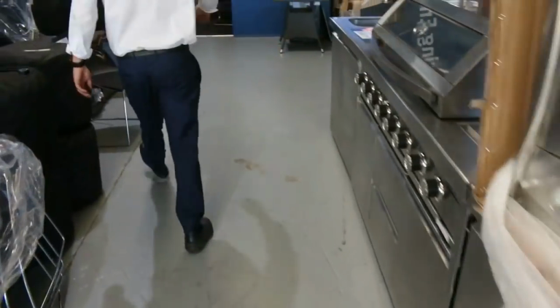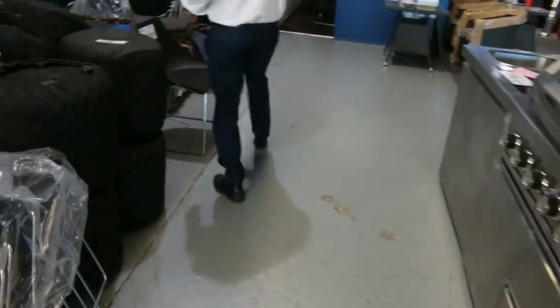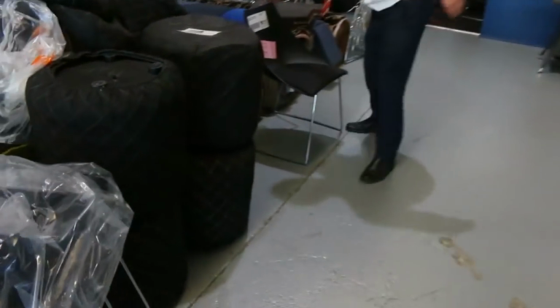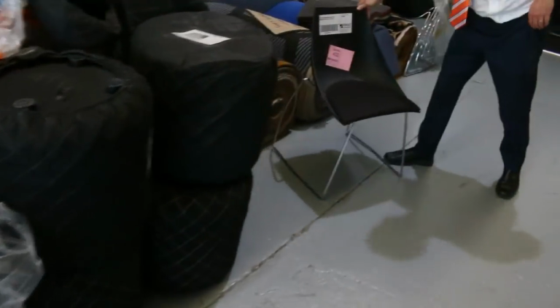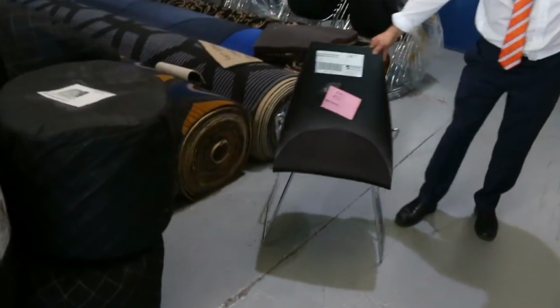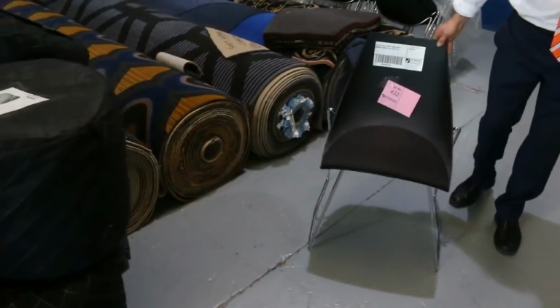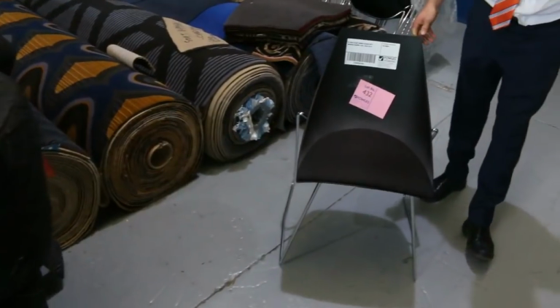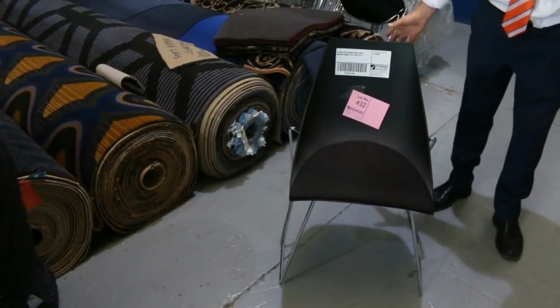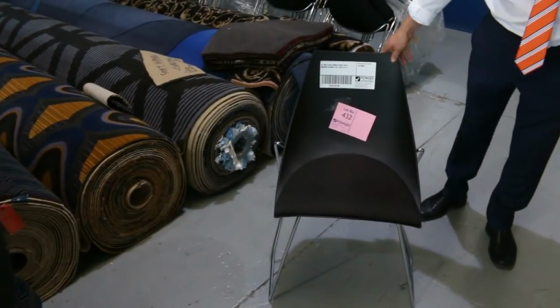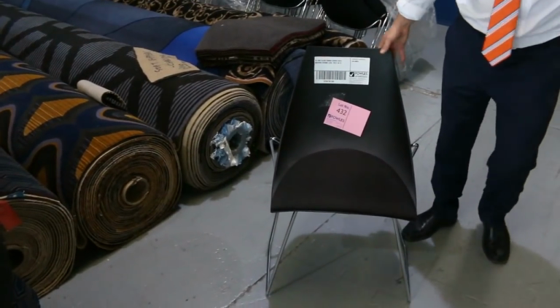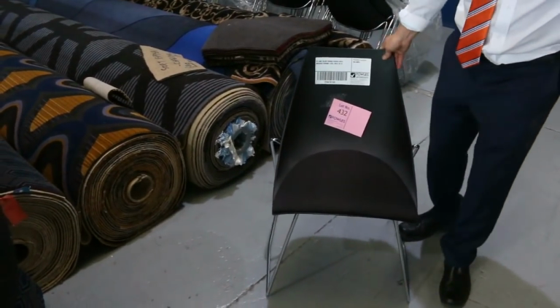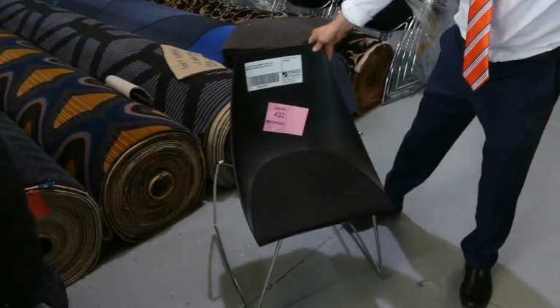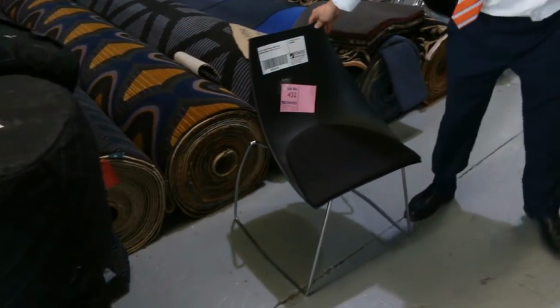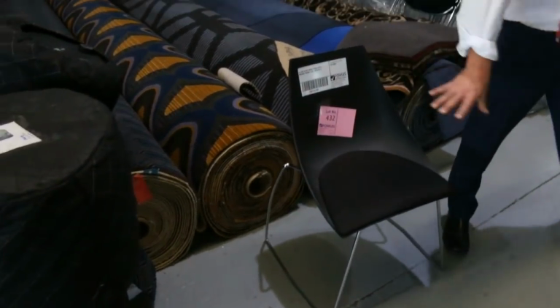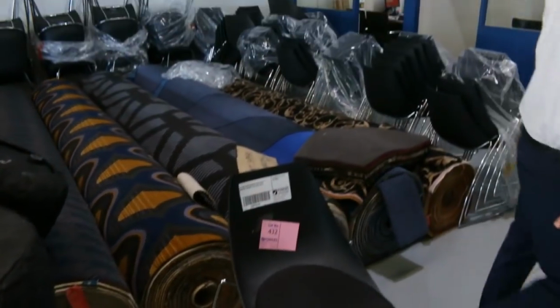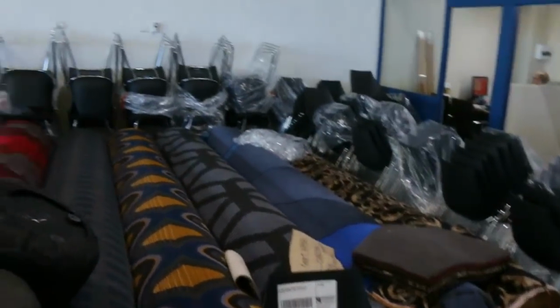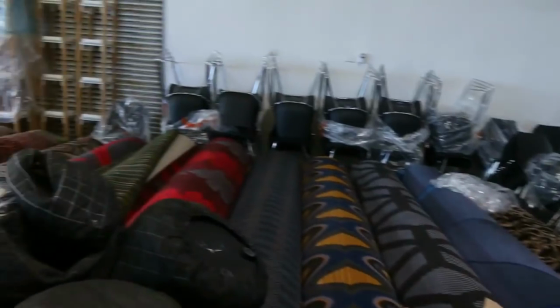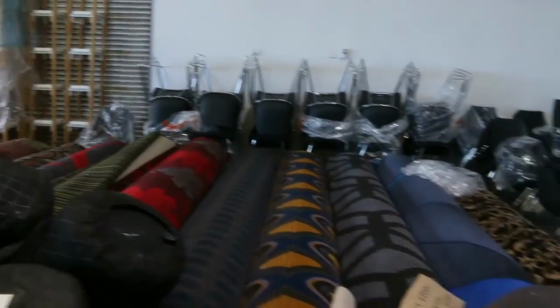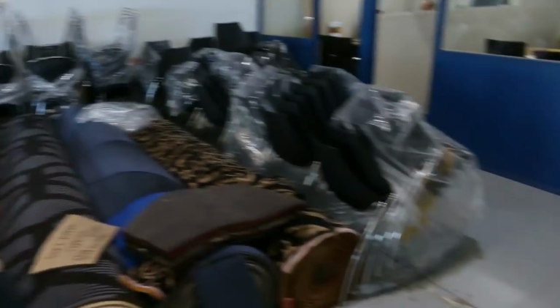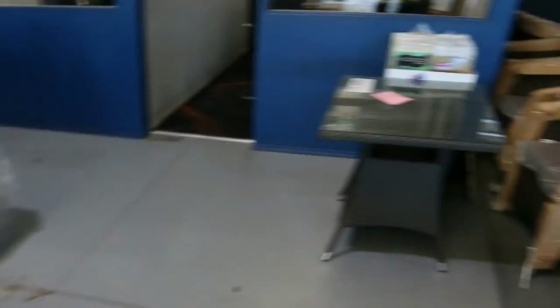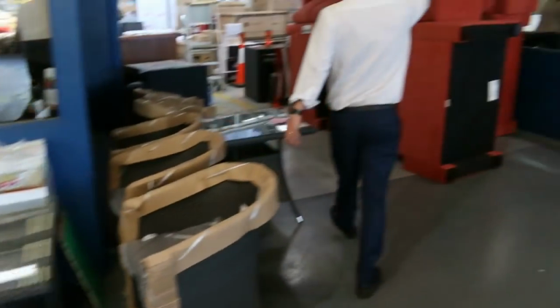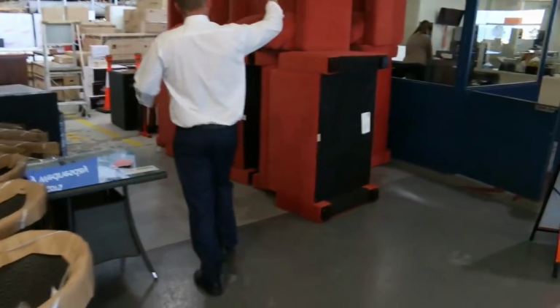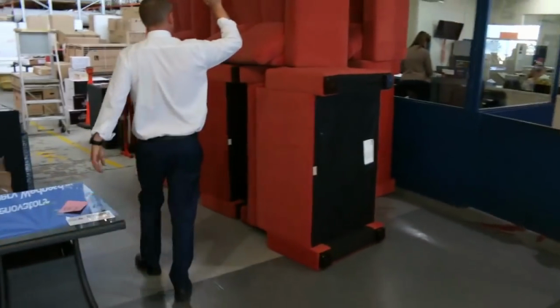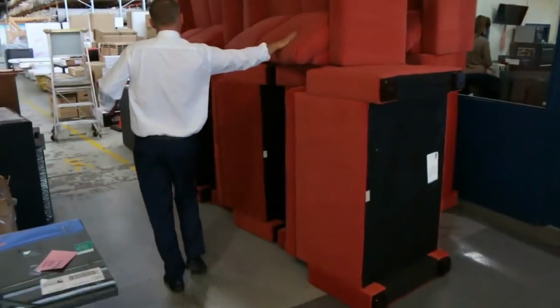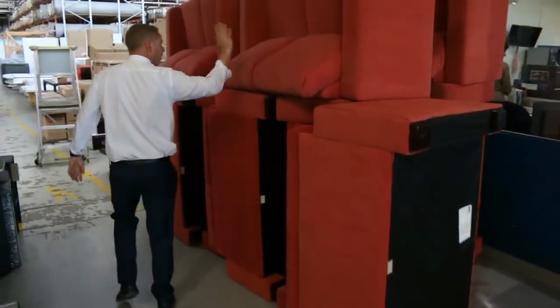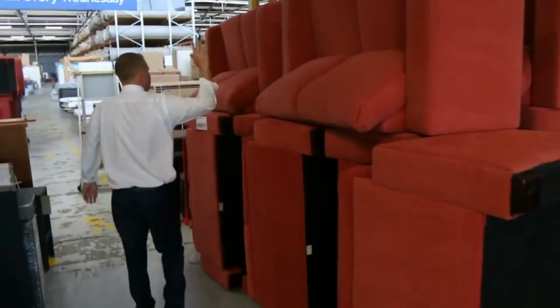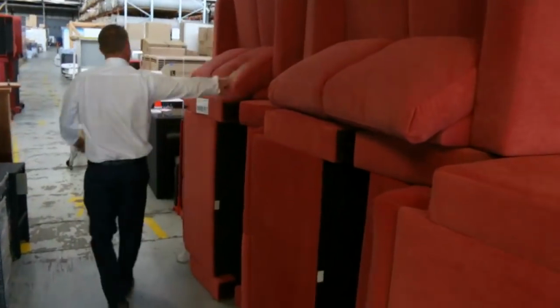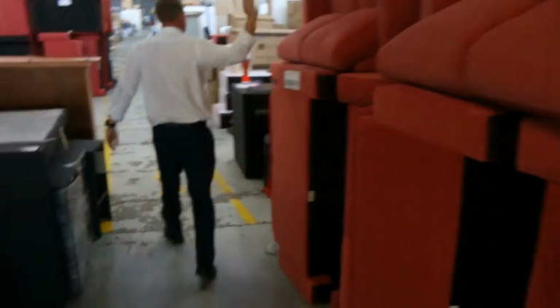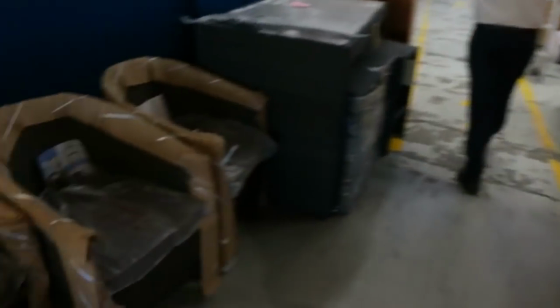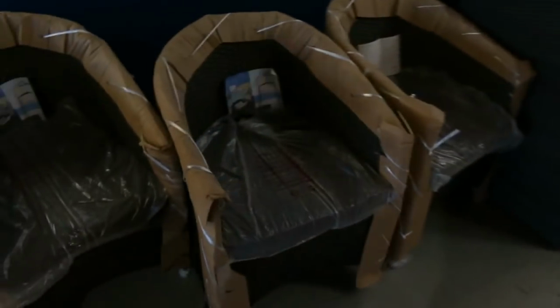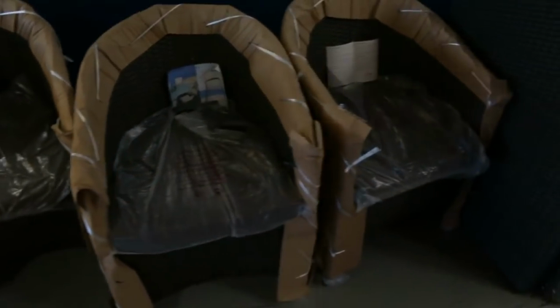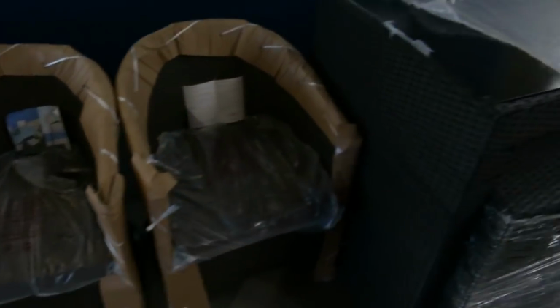Moving through, there's a heap of office chairs as well — 148 in total, unreserved. These are ex-hire office chairs. And plenty of those red couches again — that's probably about the fifth or sixth delivery of those. We'll get them going at one dollar, no reserve.